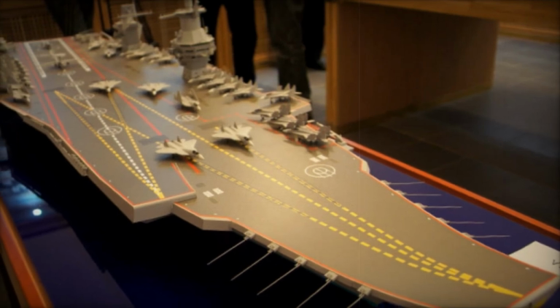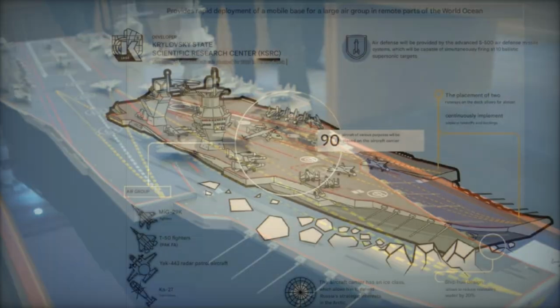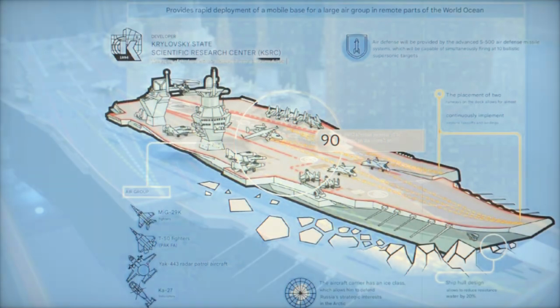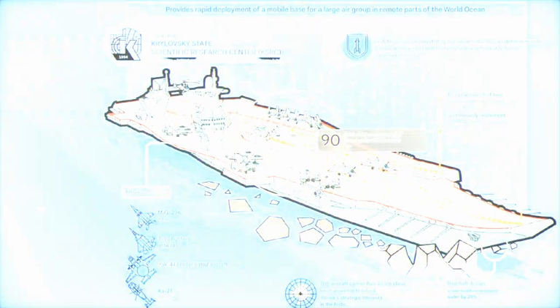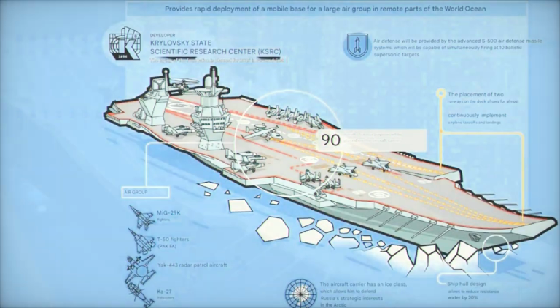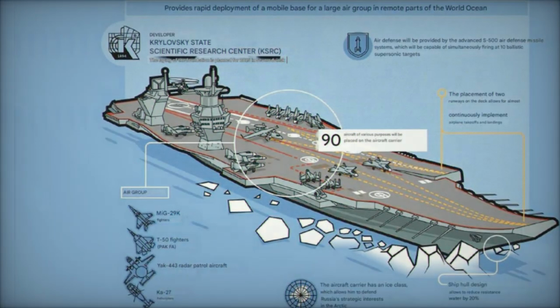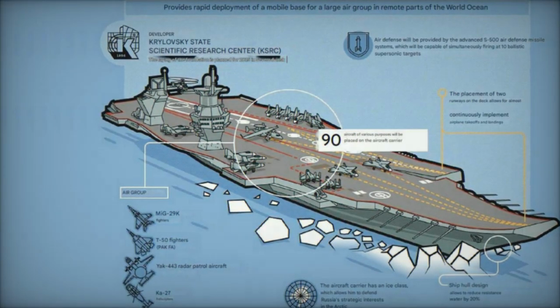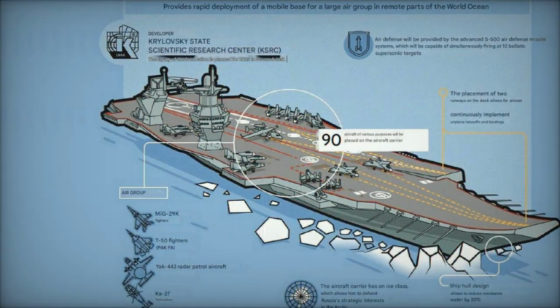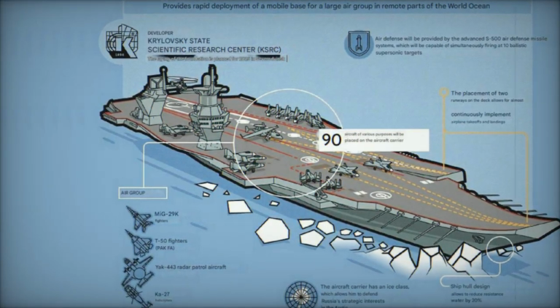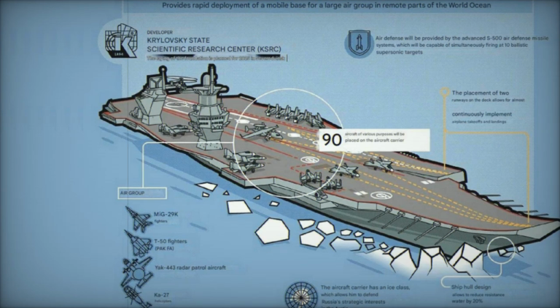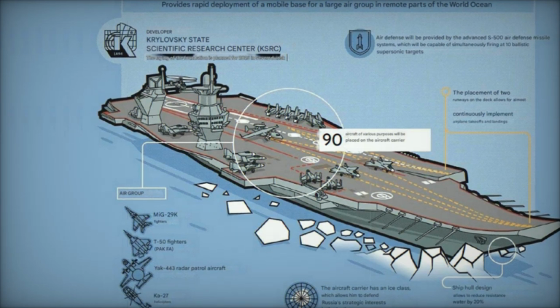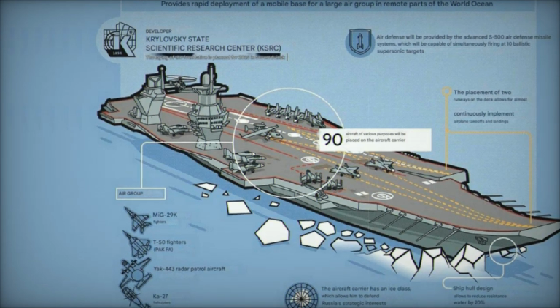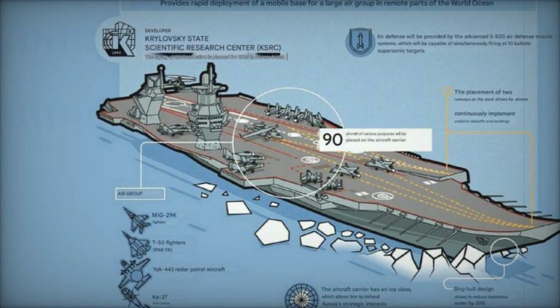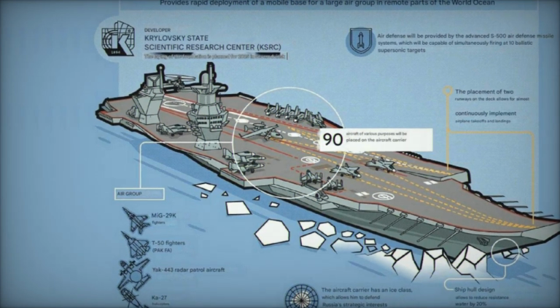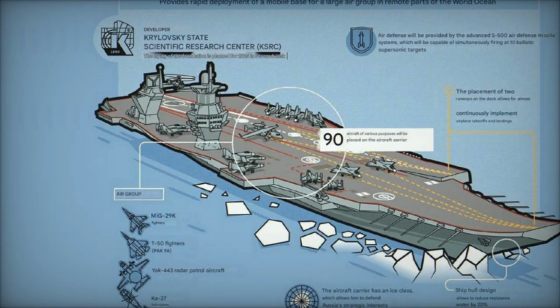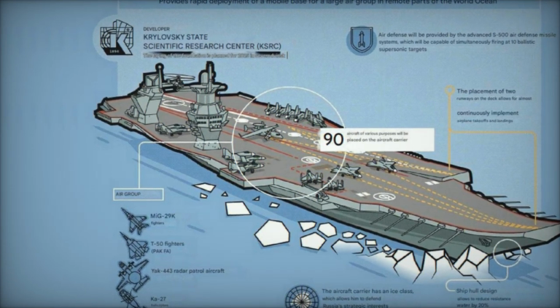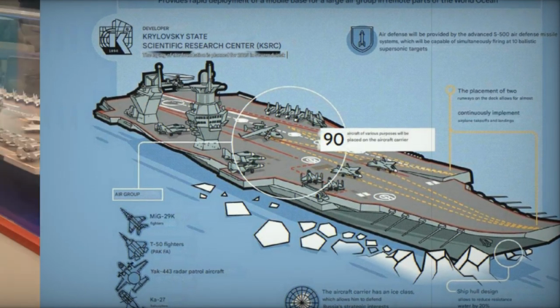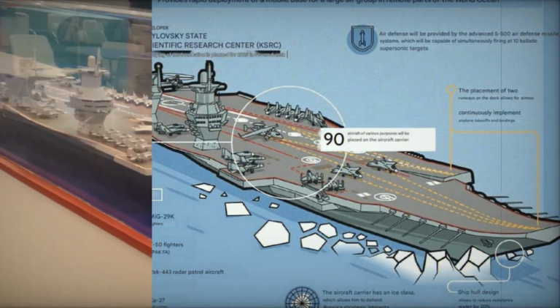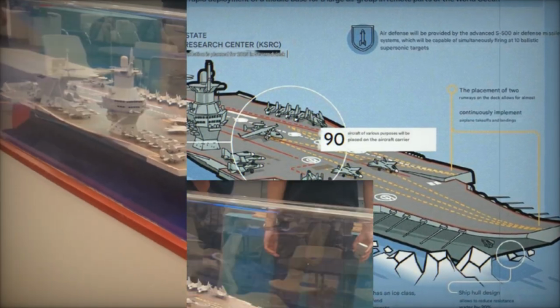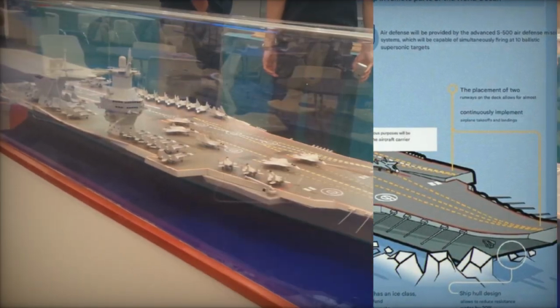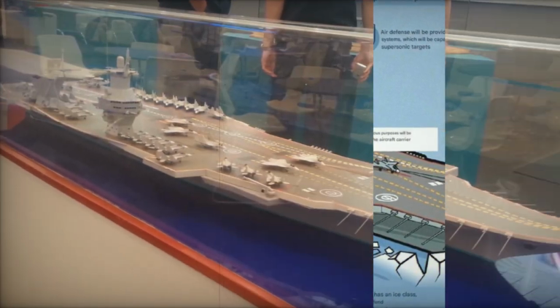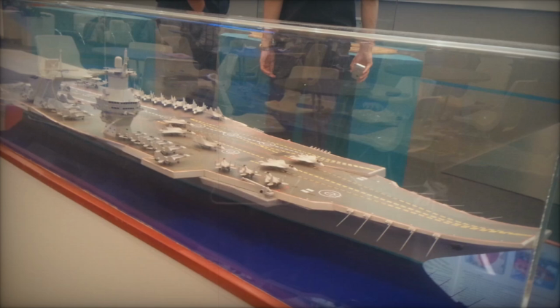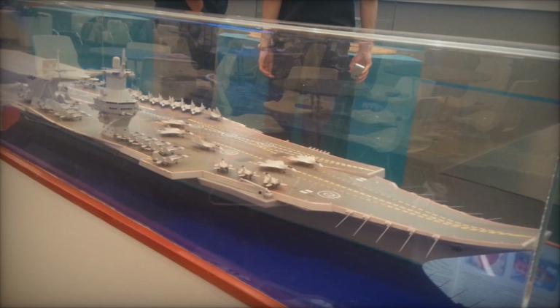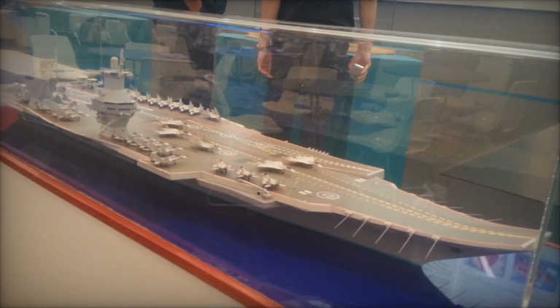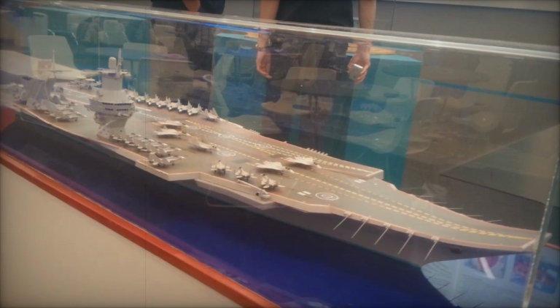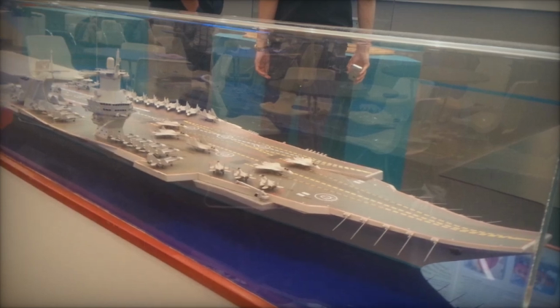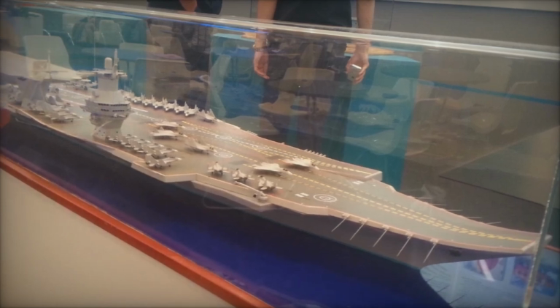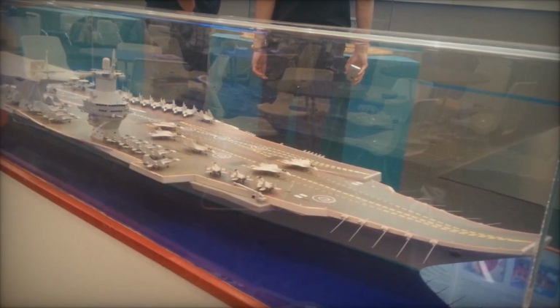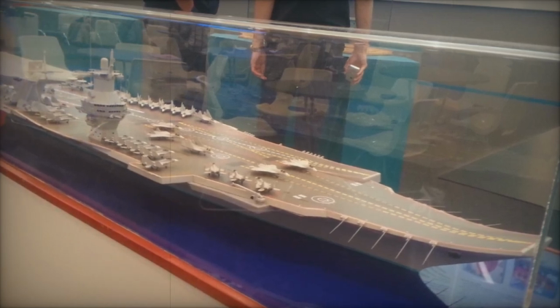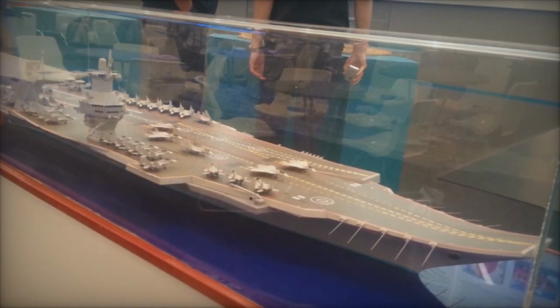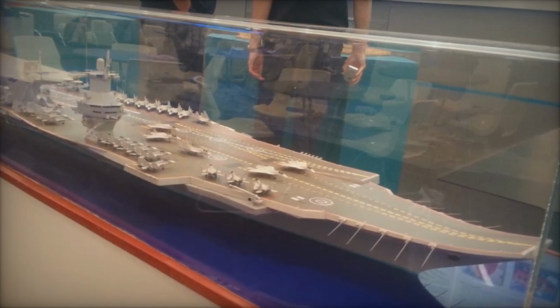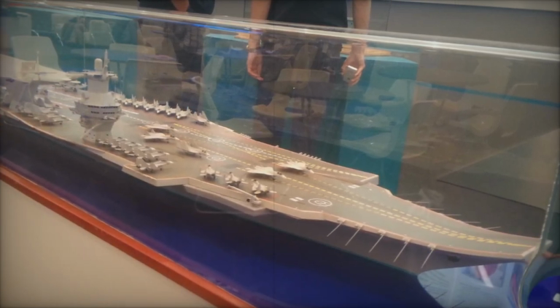While the Nimitz-class accommodates up to 90 aircraft, the Storm offers a slight edge, supporting up to 100, including MiG-29K fighters, Su-57 stealth jets, and Cobb-27 helicopters.